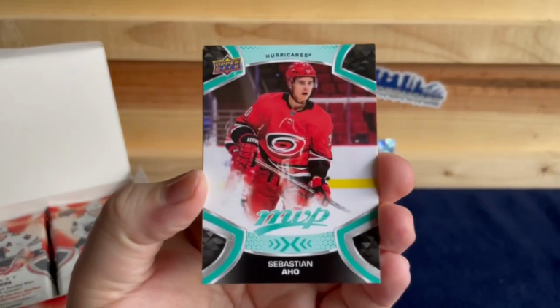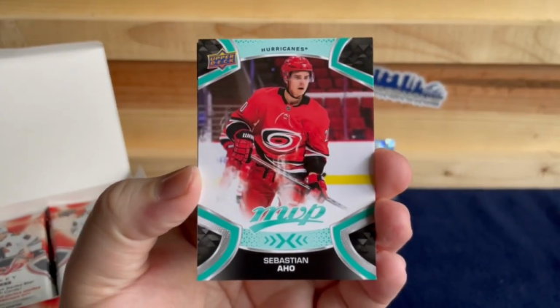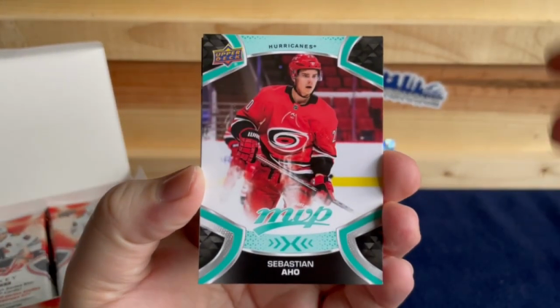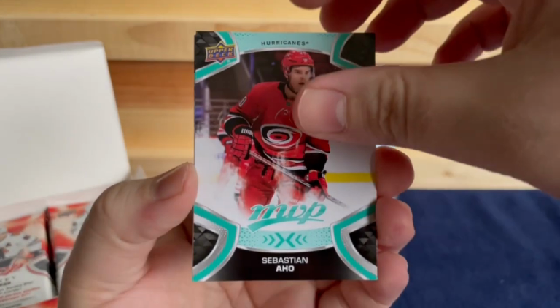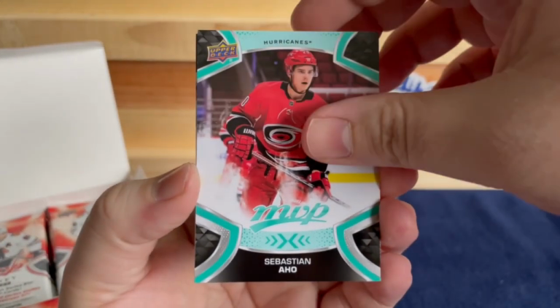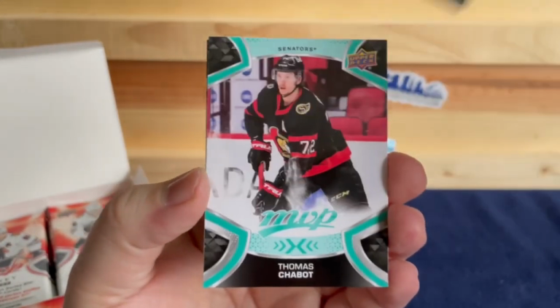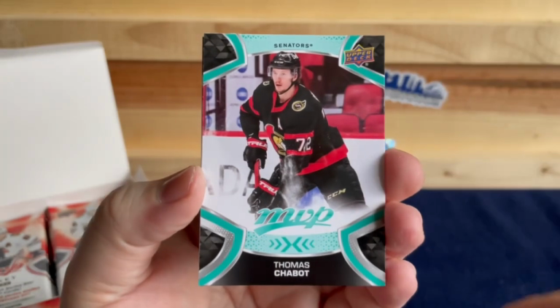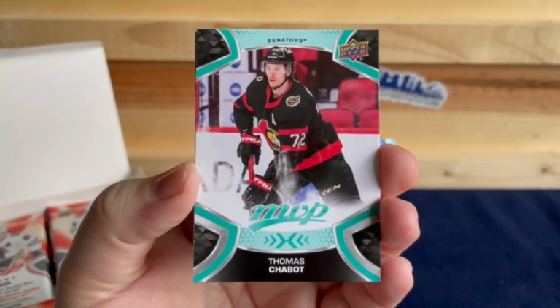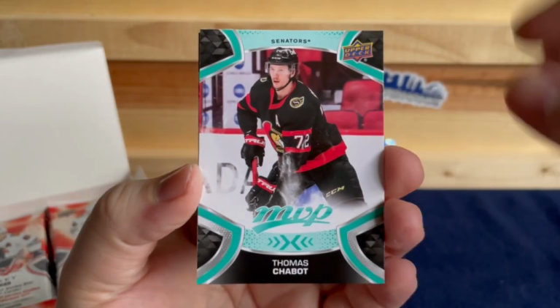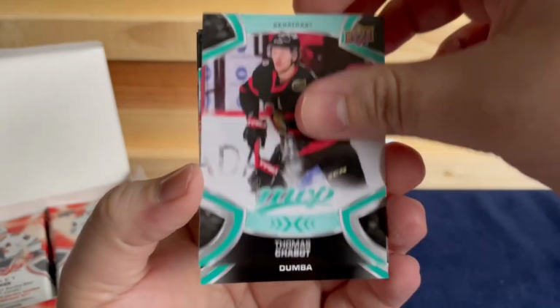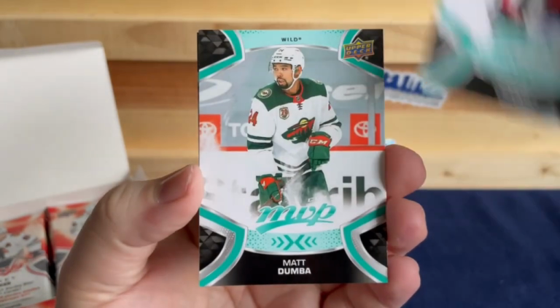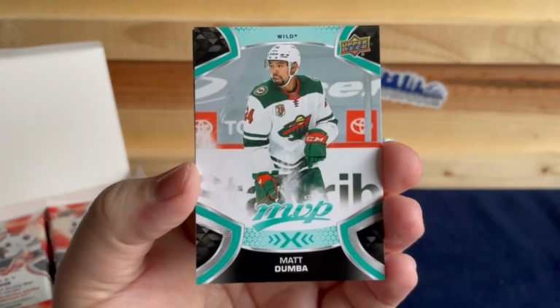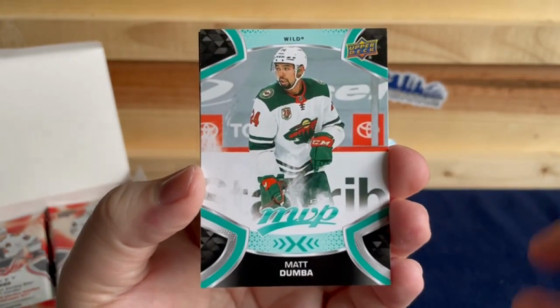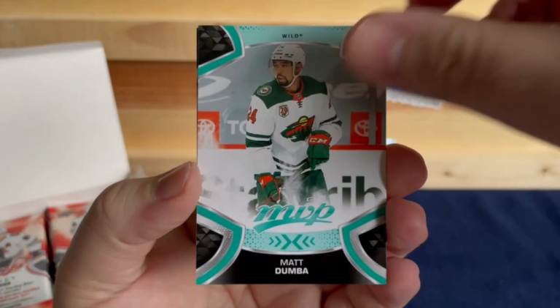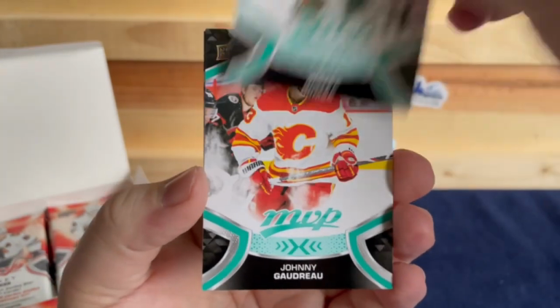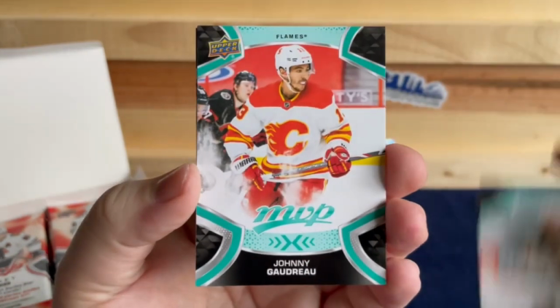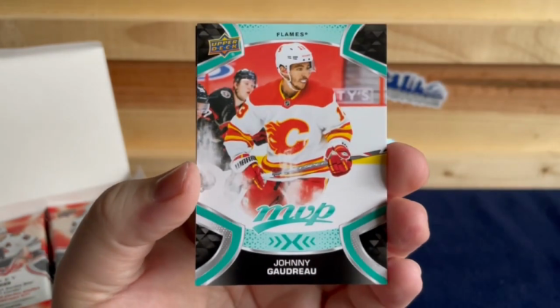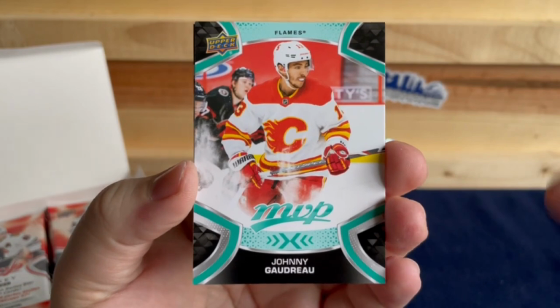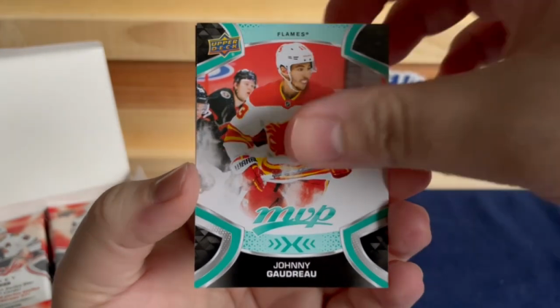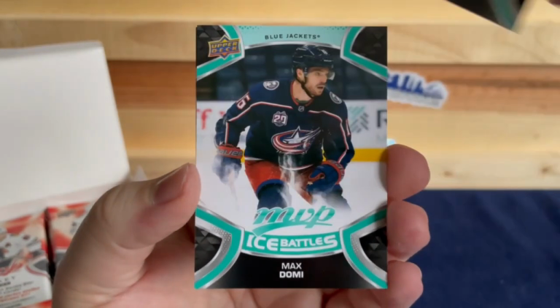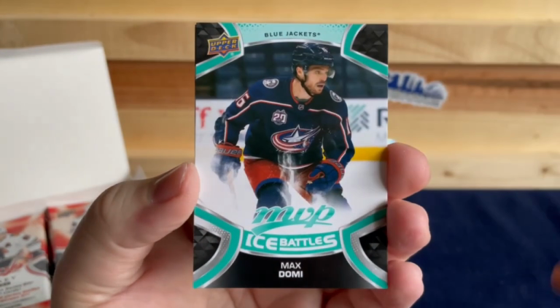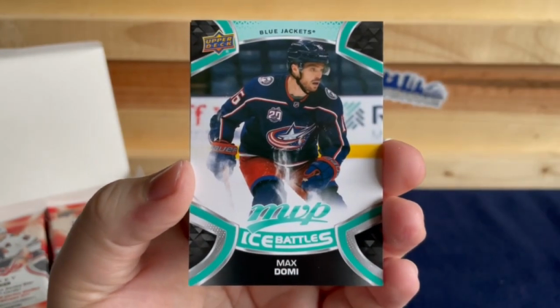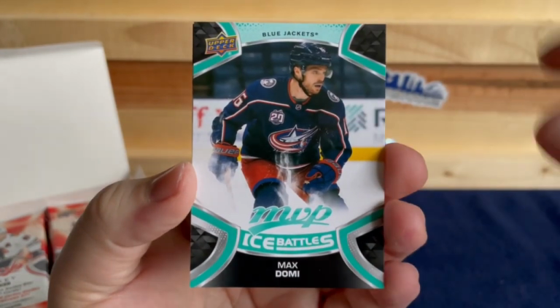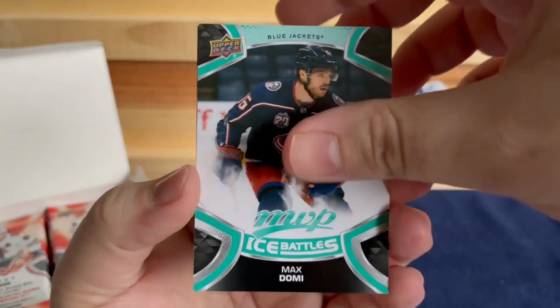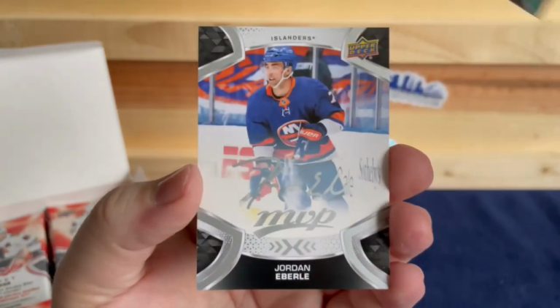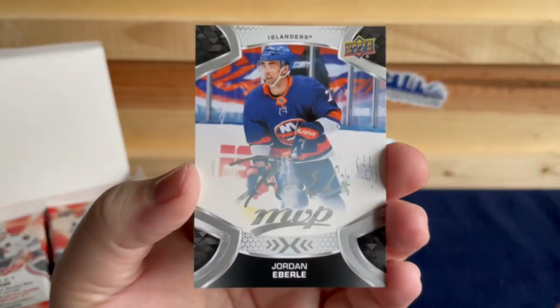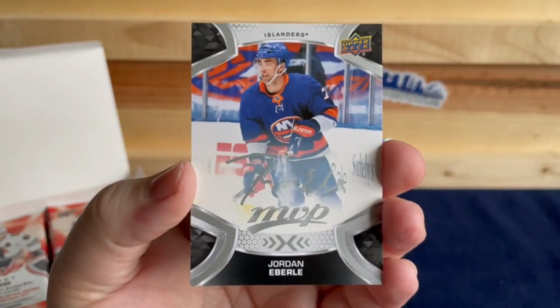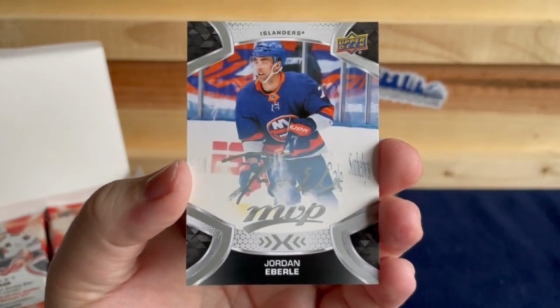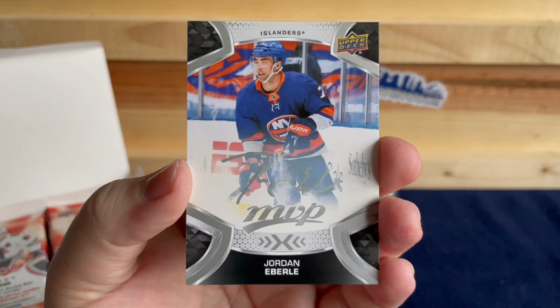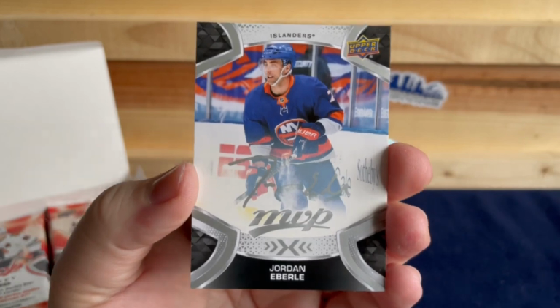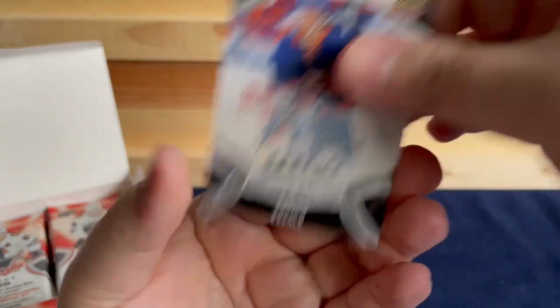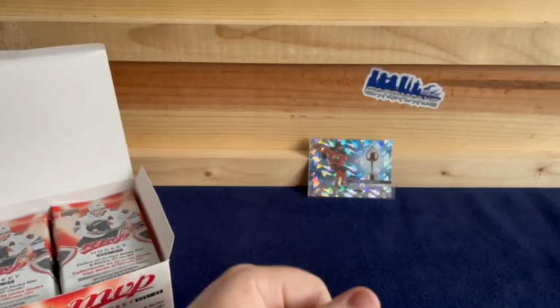We've got Sebastian Aho, Thomas Chabot, Matt Dumba, Johnny Gaudreau, Max Domi, and a silver script of Jordan Eberle.